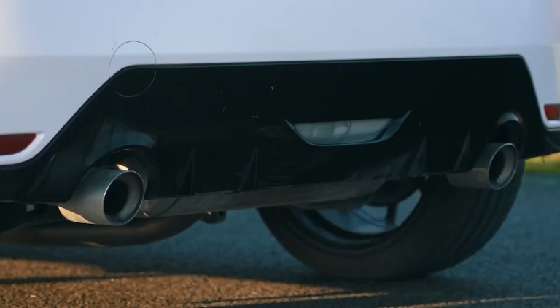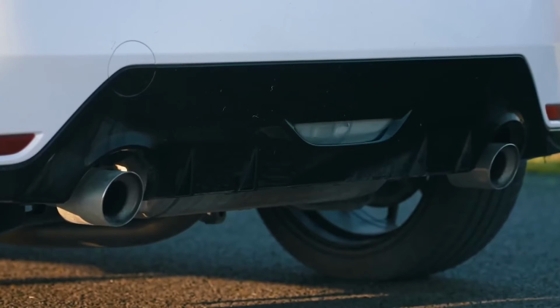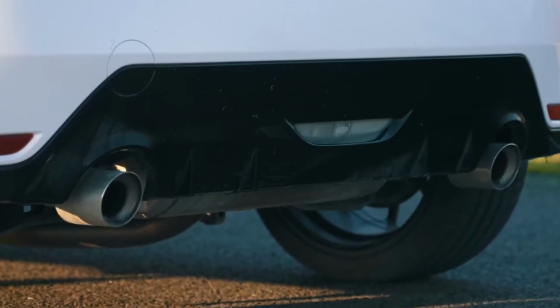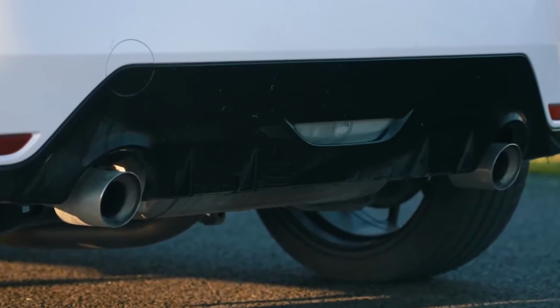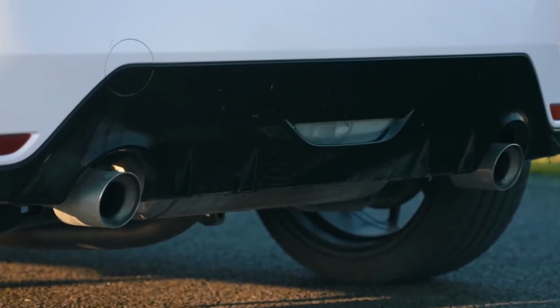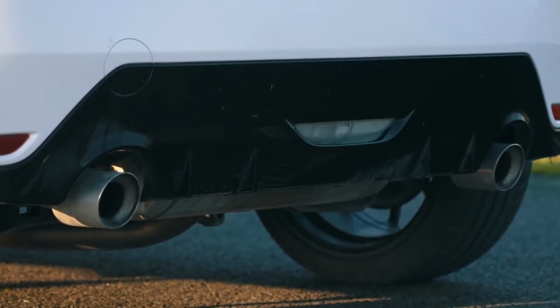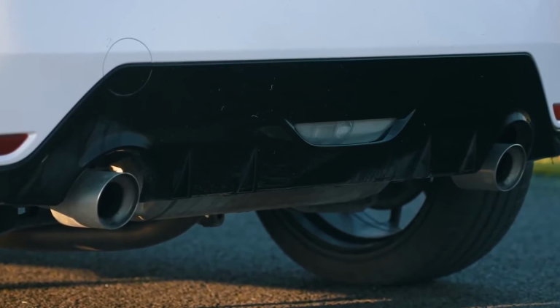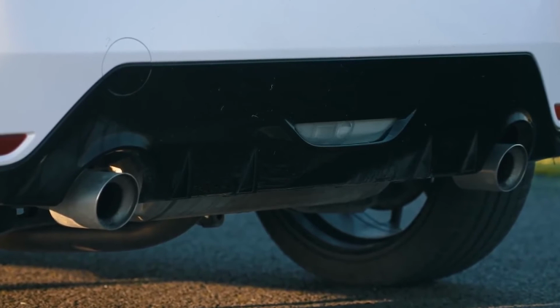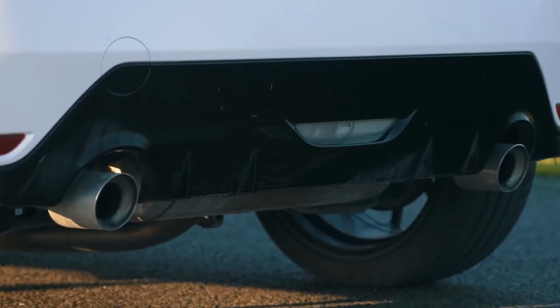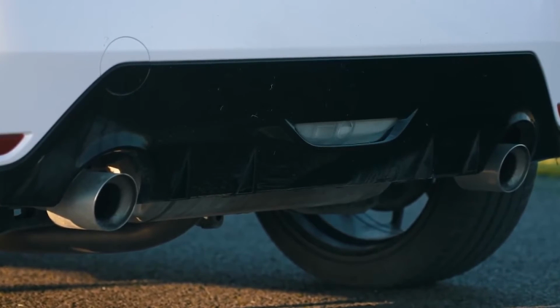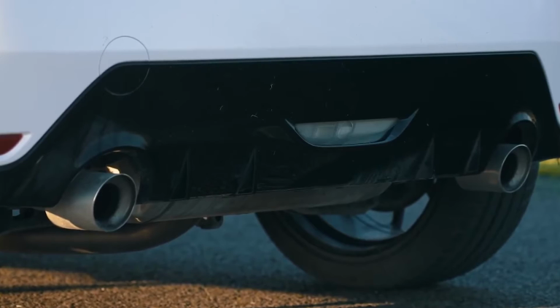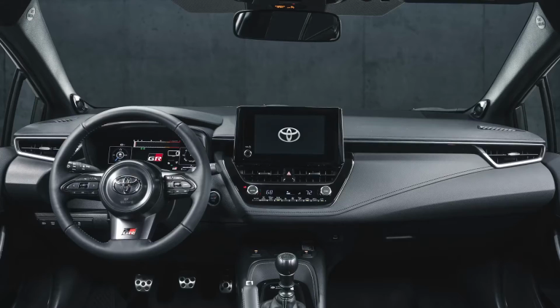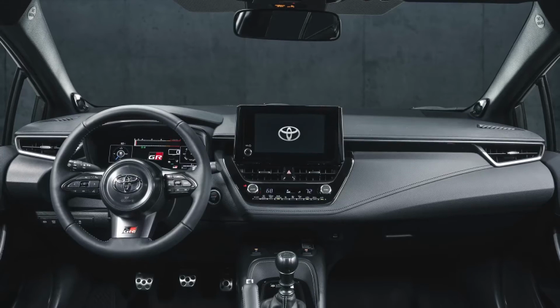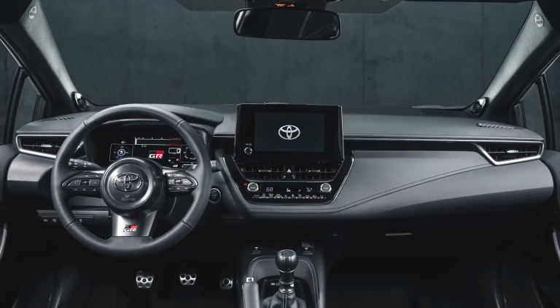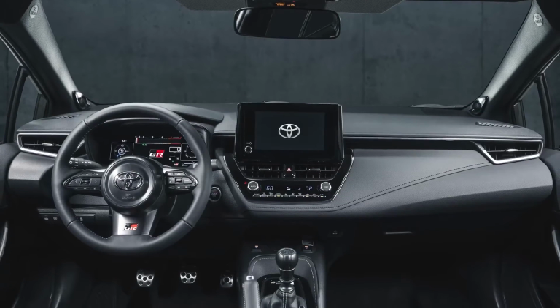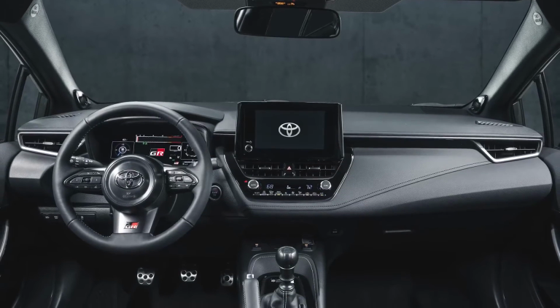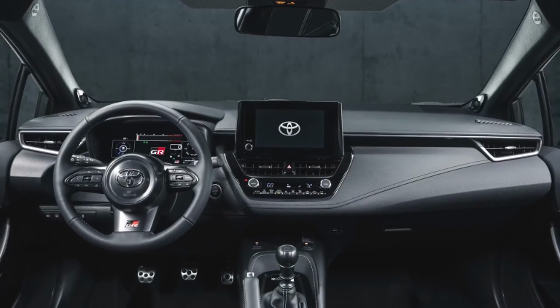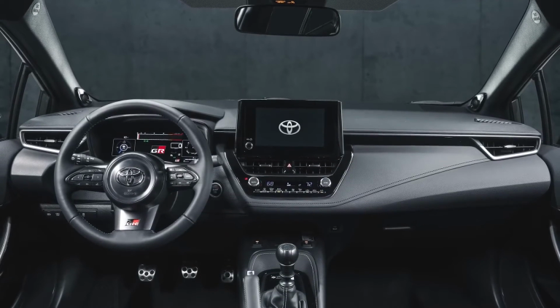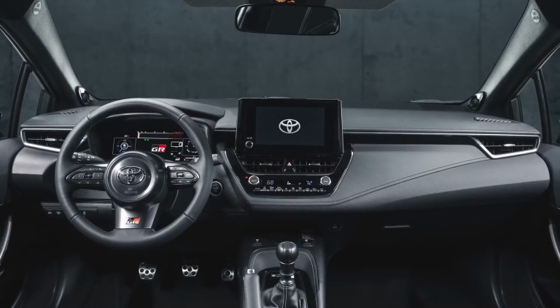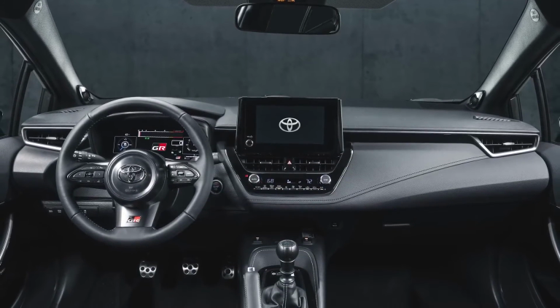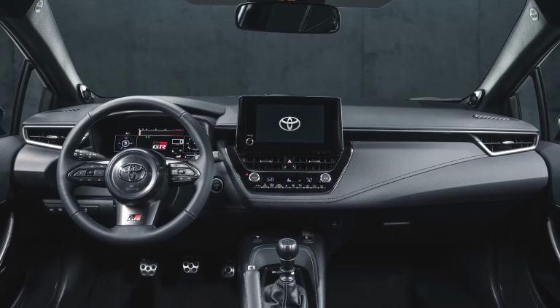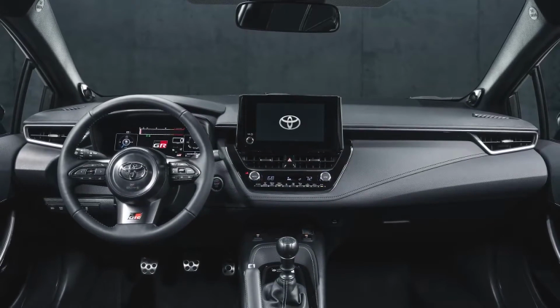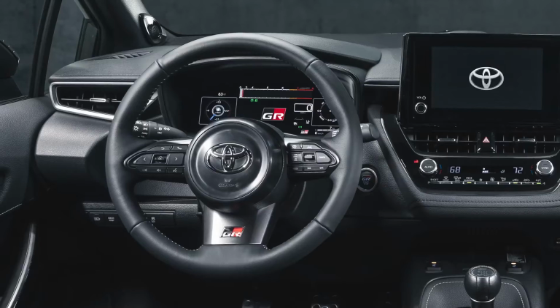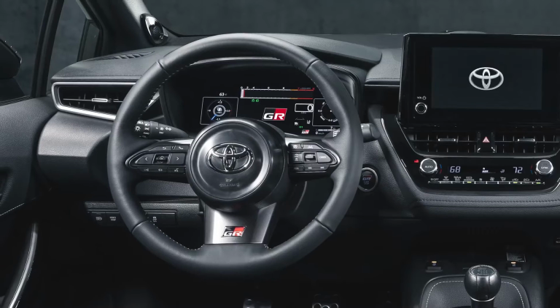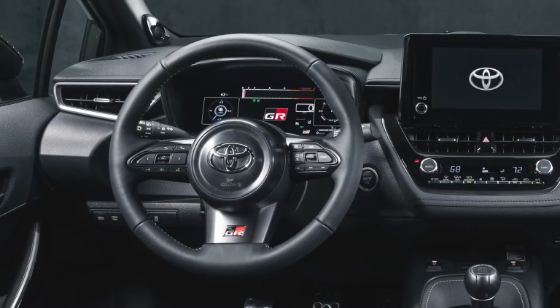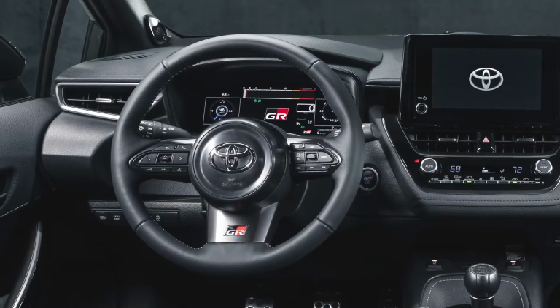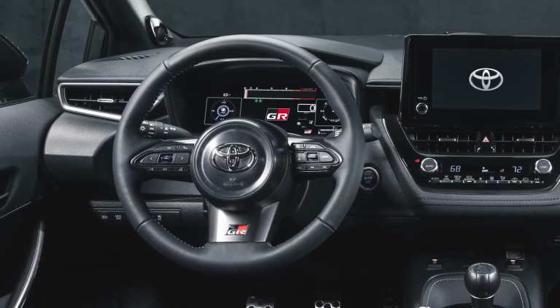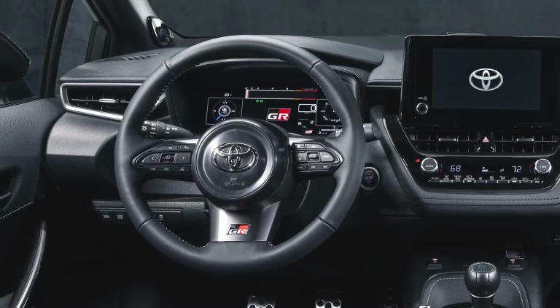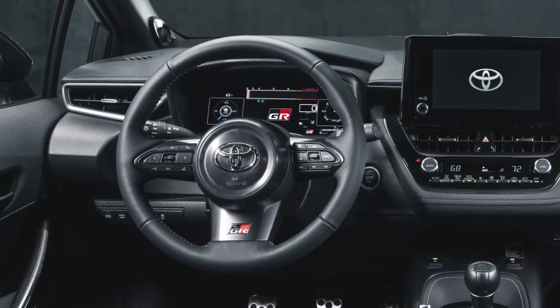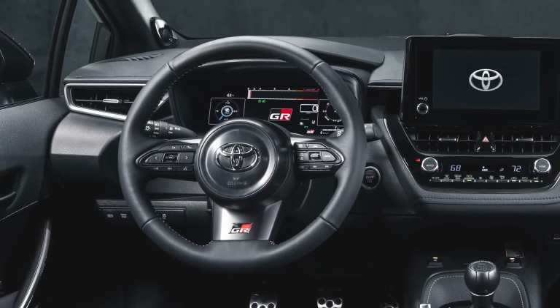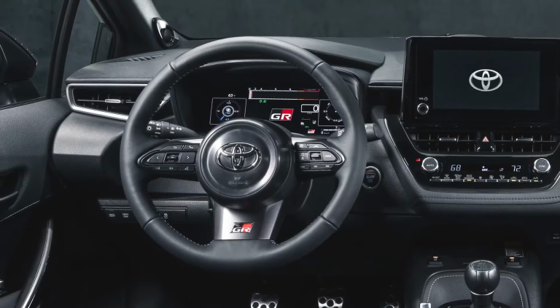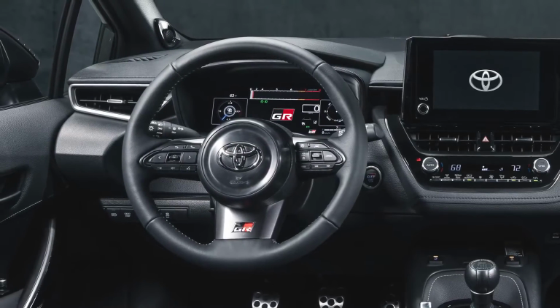The GR Yaris is already pretty subdued in the sound department. You can bet Toyota will play some fake engine noise inside the cabin to make you feel a bit better, and to be fair the fake engine noise in the GR Yaris isn't exactly terrible.